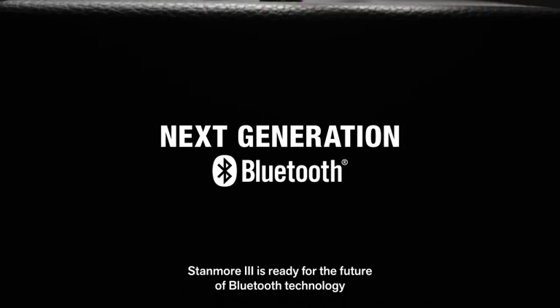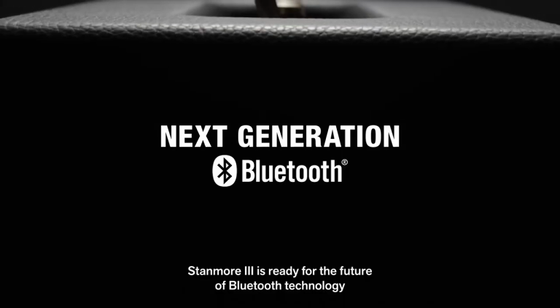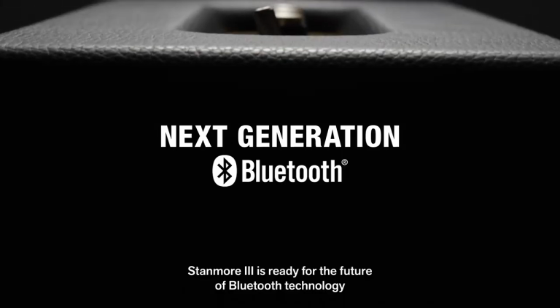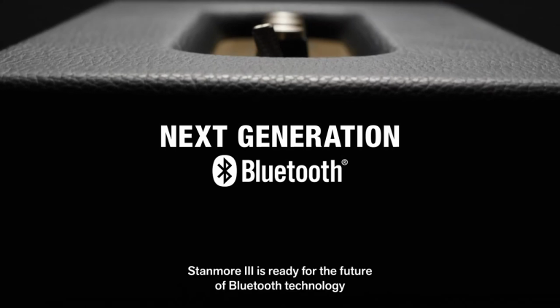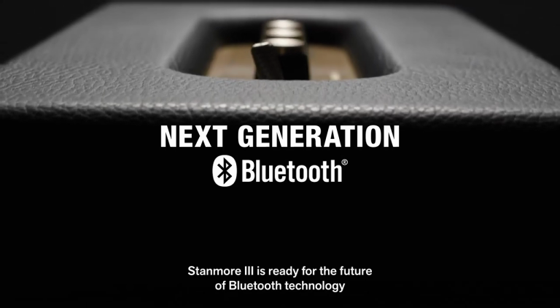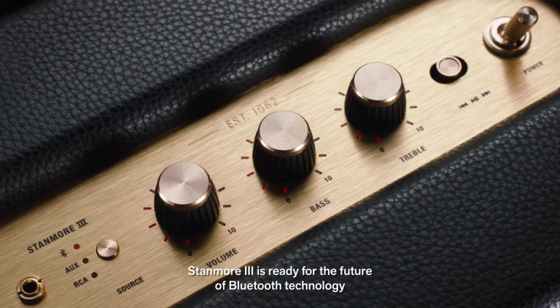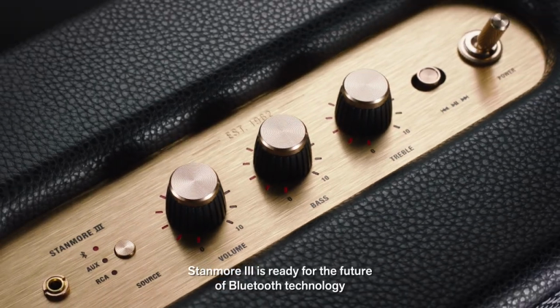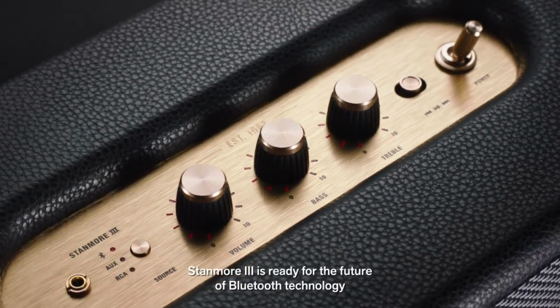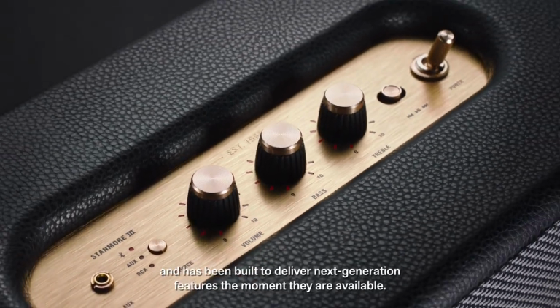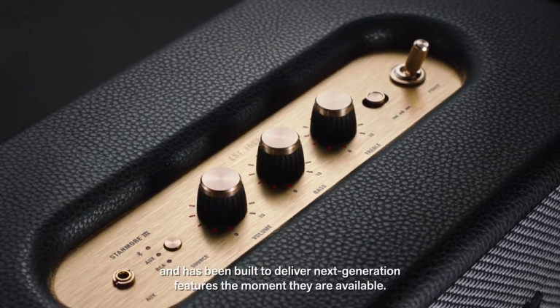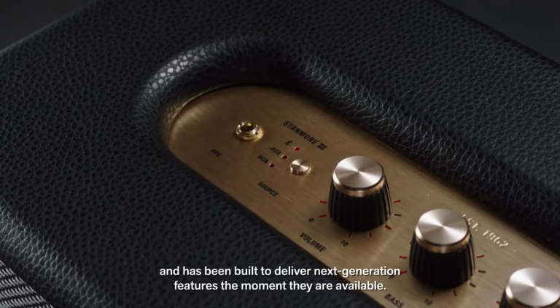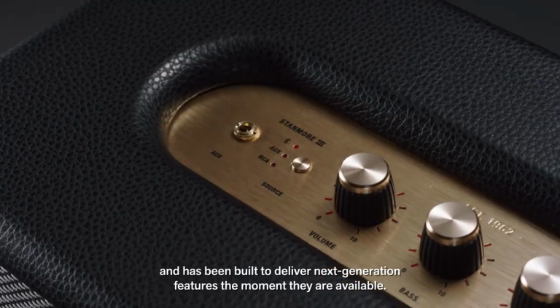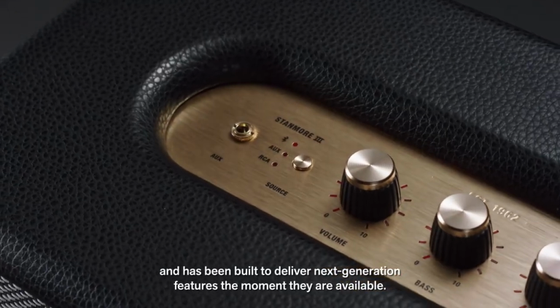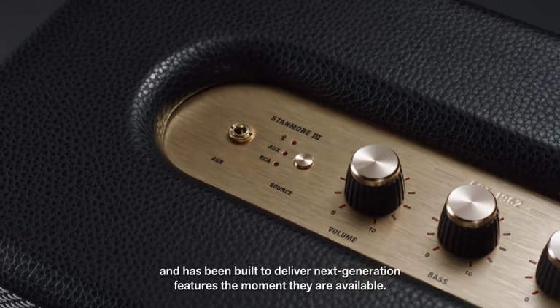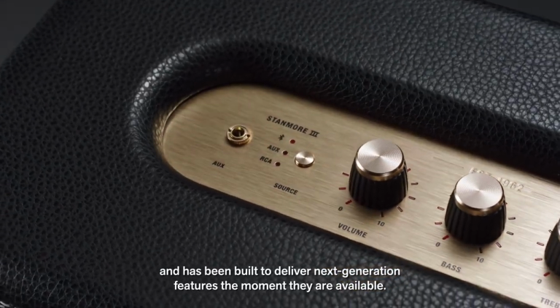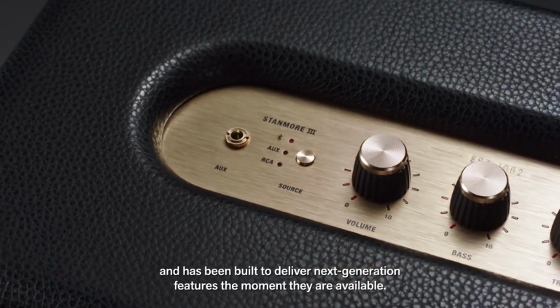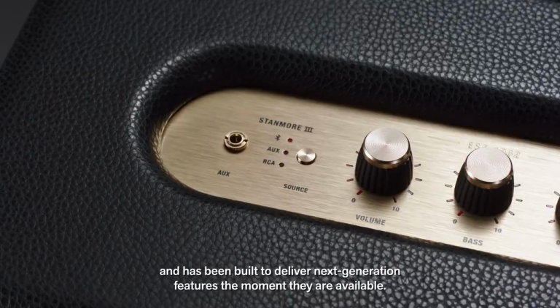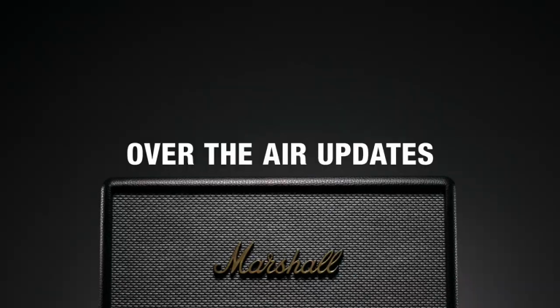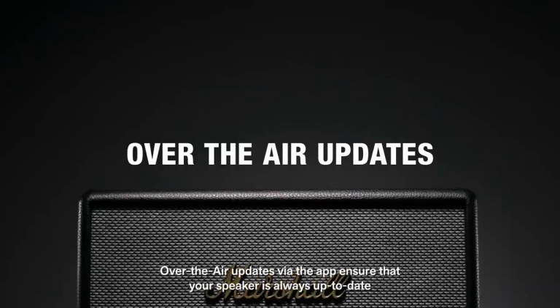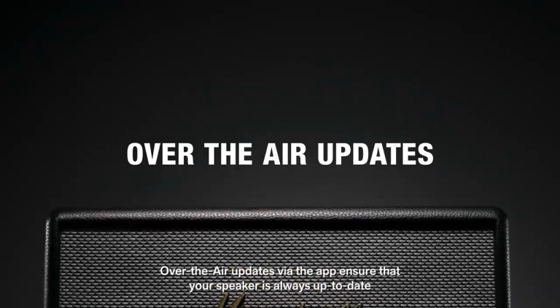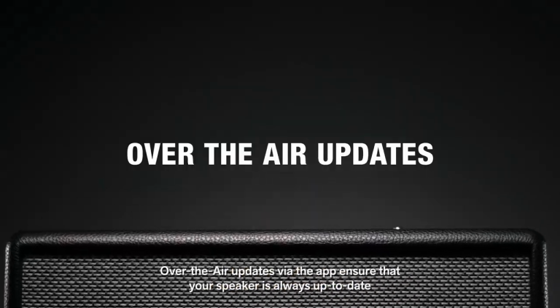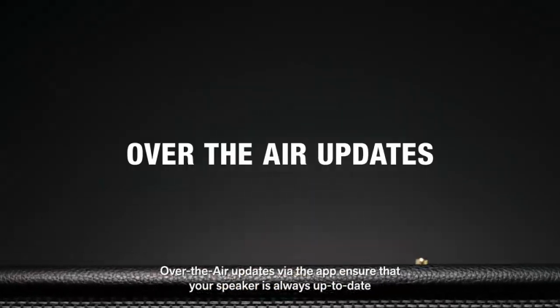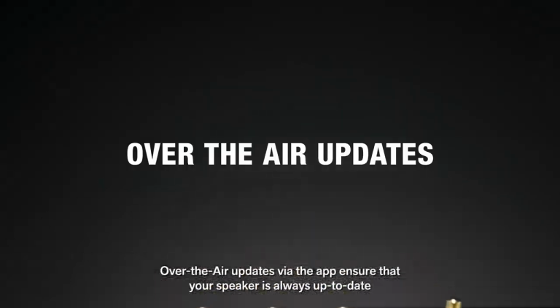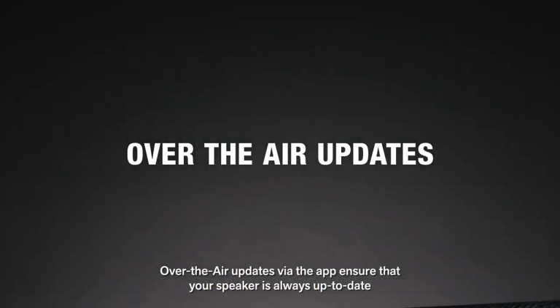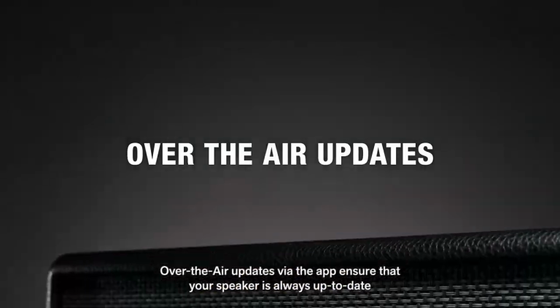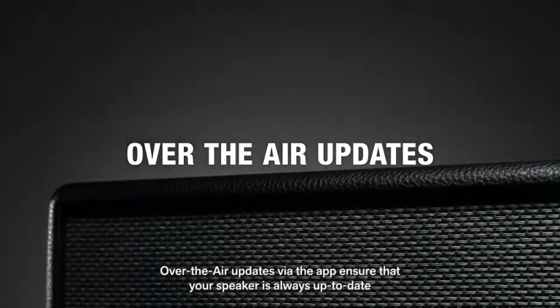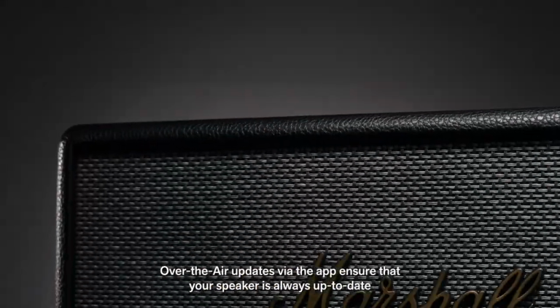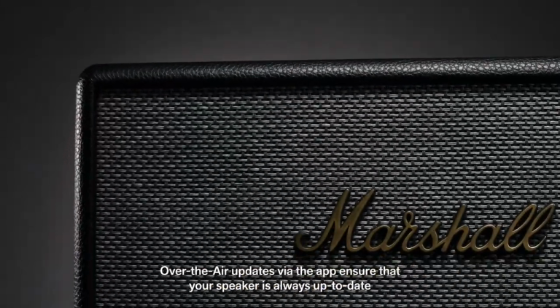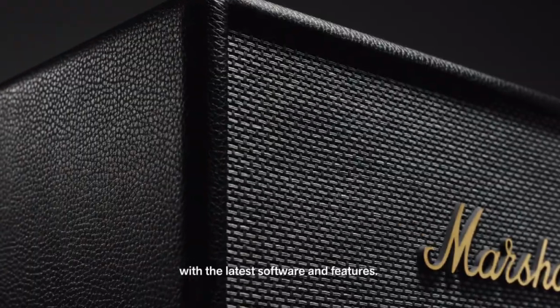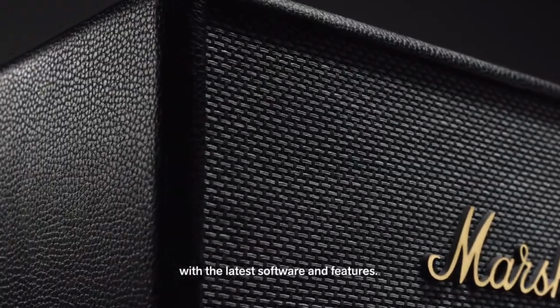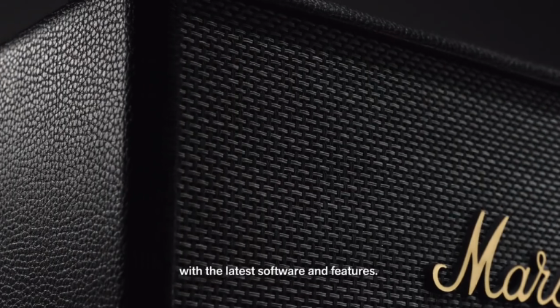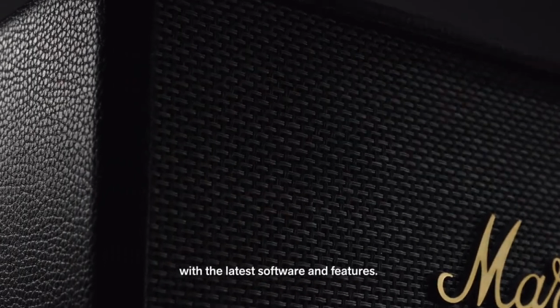Stanmore 3 is ready for the future of Bluetooth technology and has been built to deliver next-generation features the moment they're available. Over-the-air updates via the app ensure that your speaker is always up to date with the latest software and features.